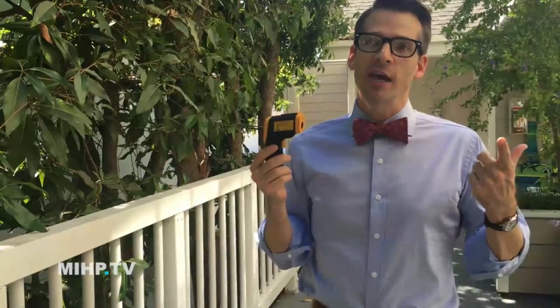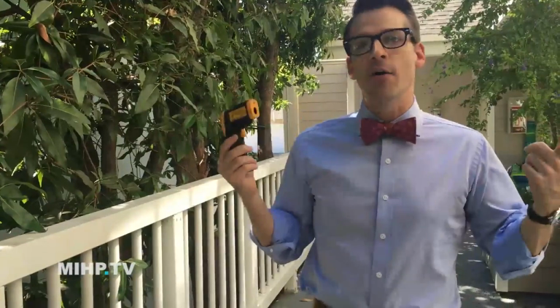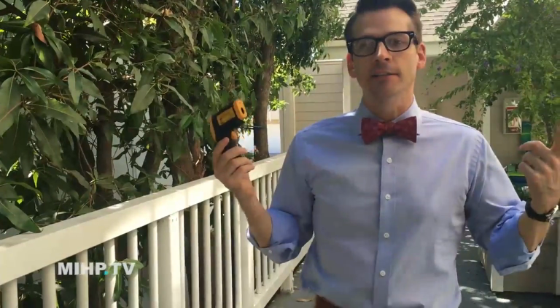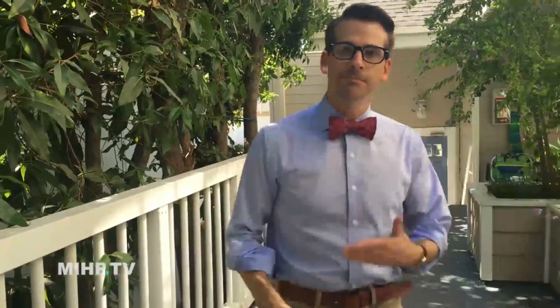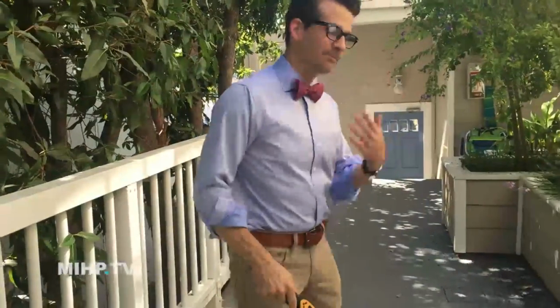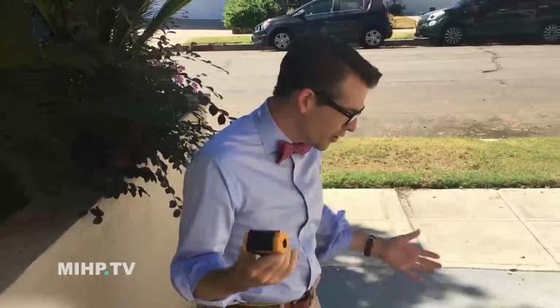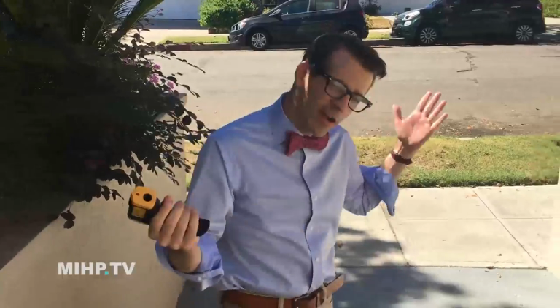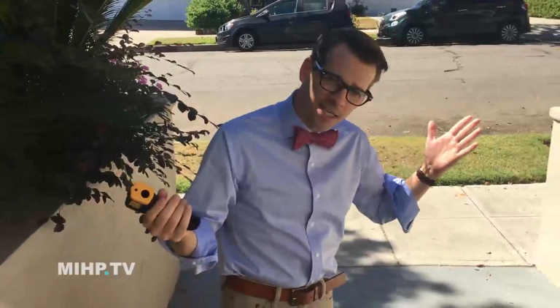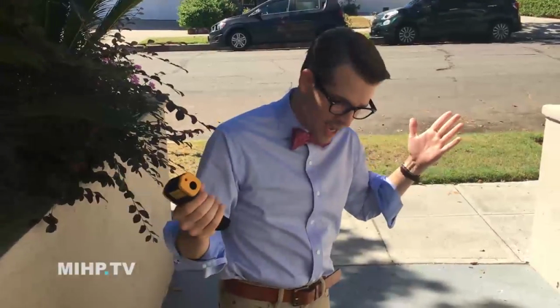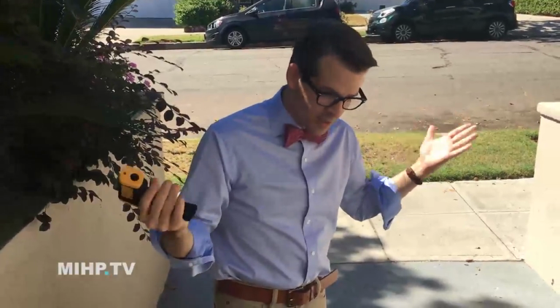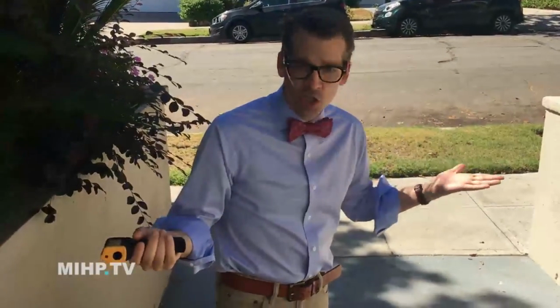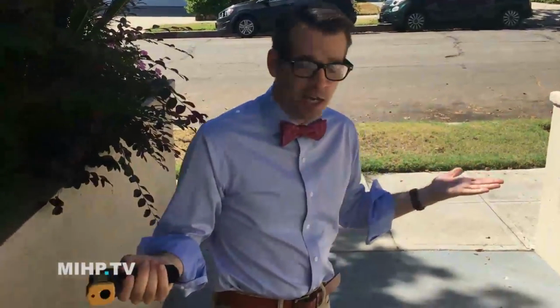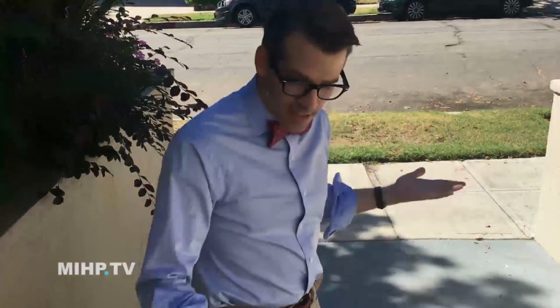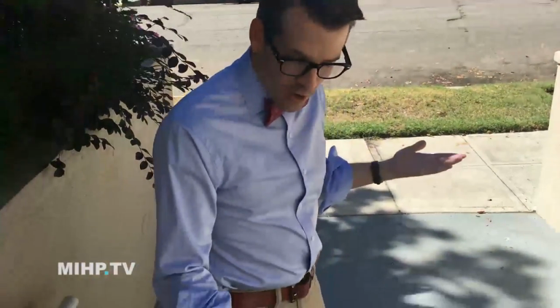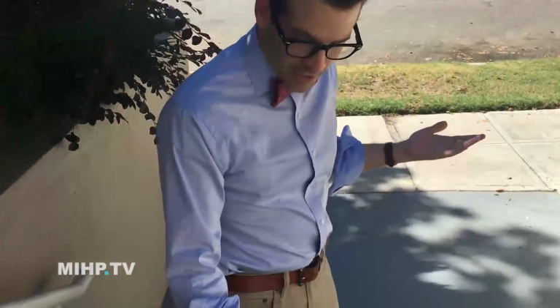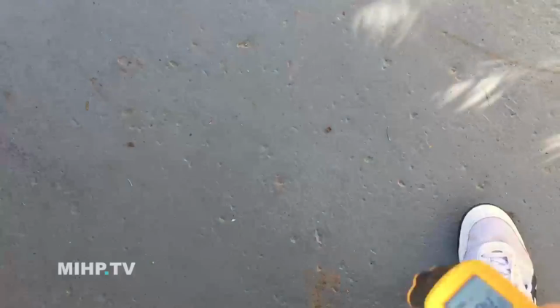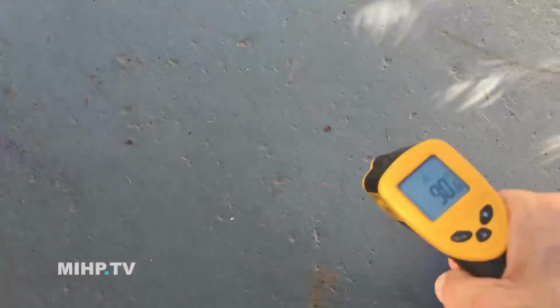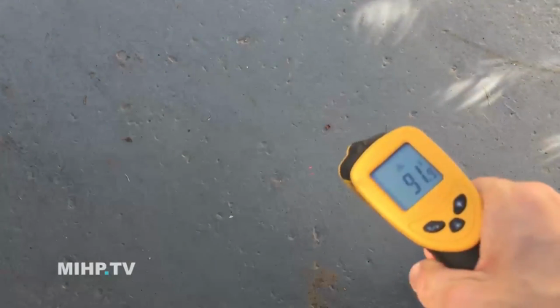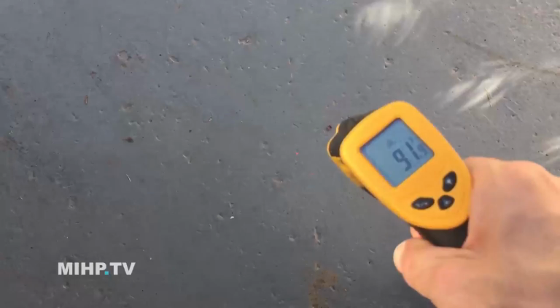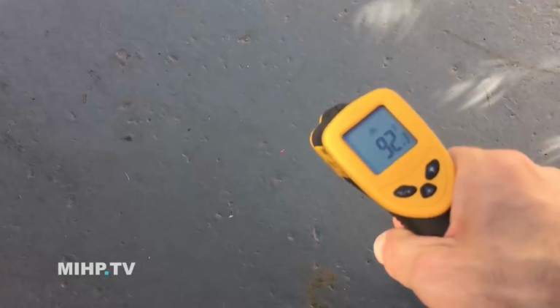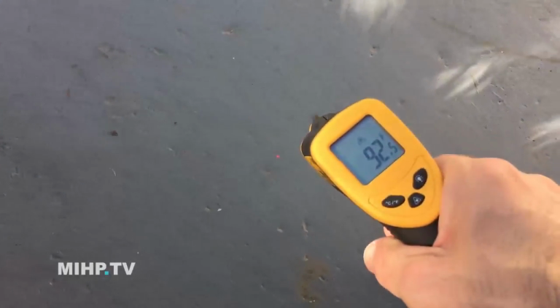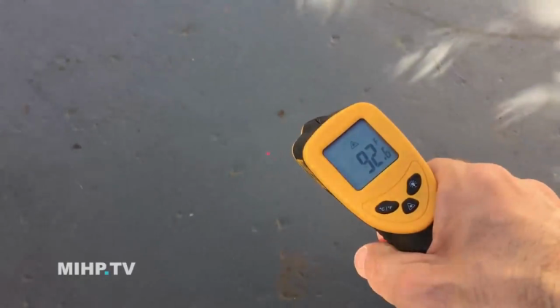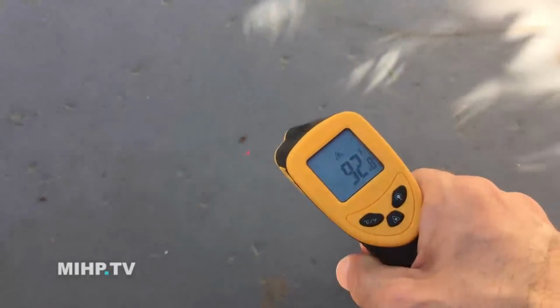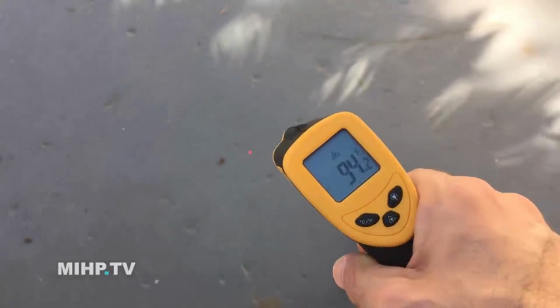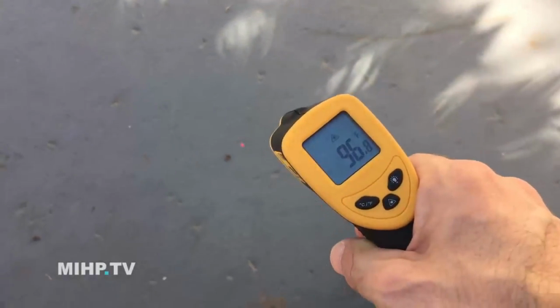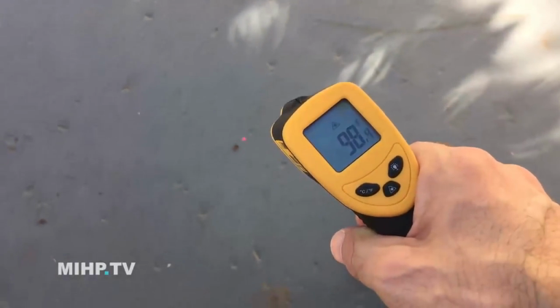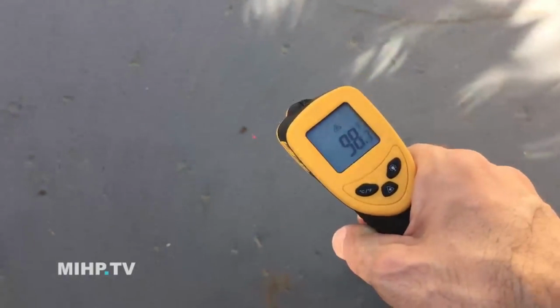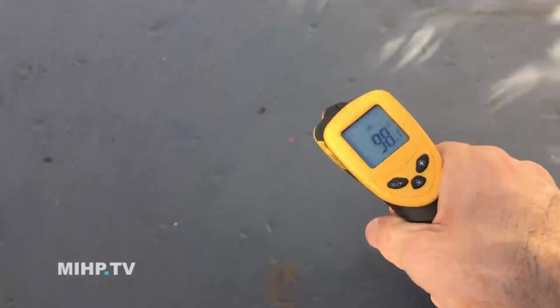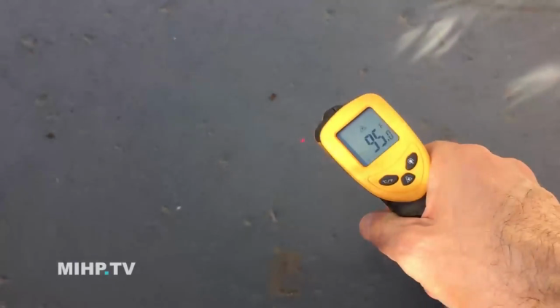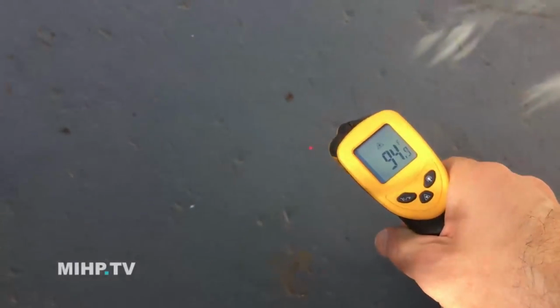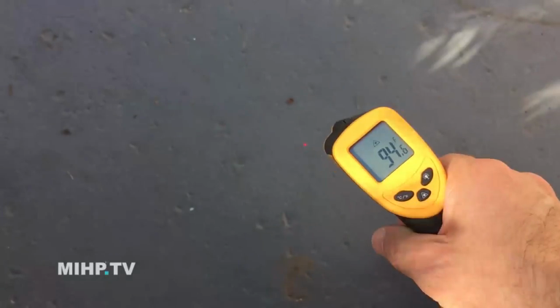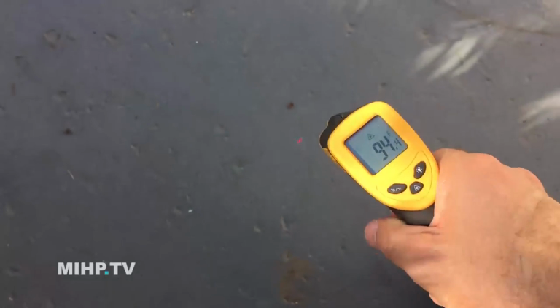Okay, 95 degrees outside. Let's start in the shade and see how hot it gets. Checking the shade here — it's about 90, 98, 99, 95, 94. Not too bad in the shade.